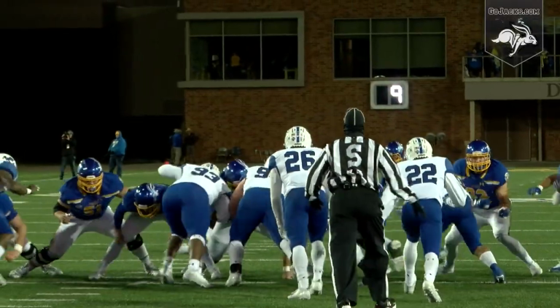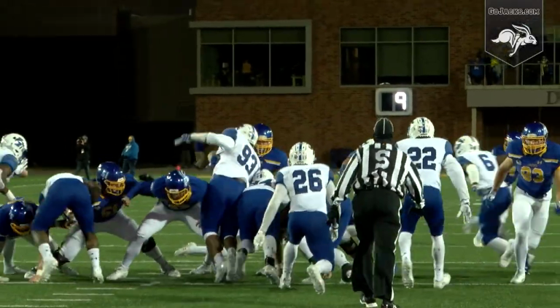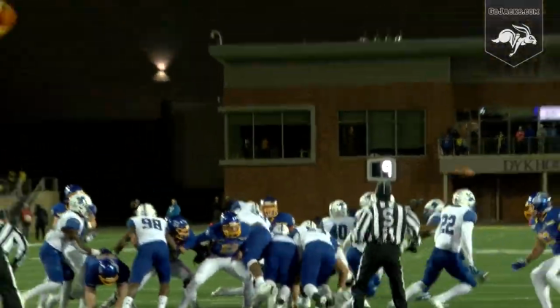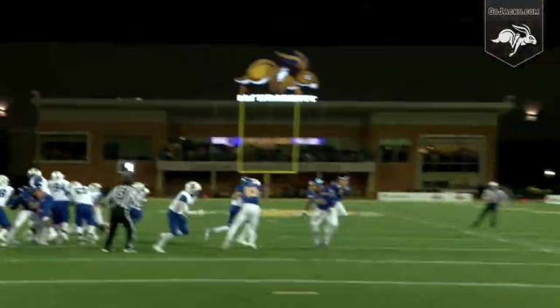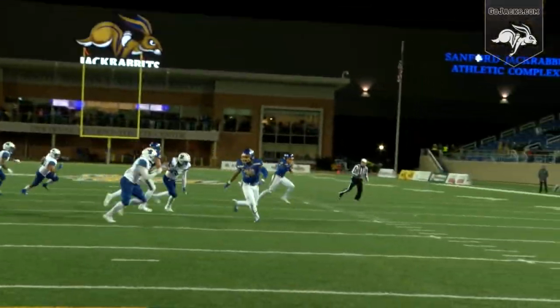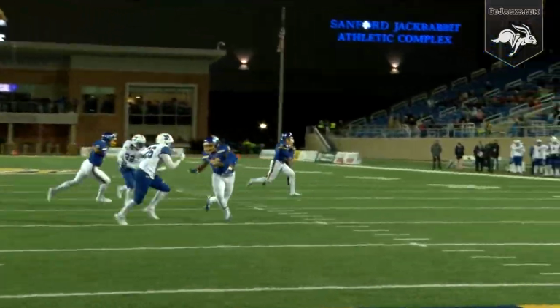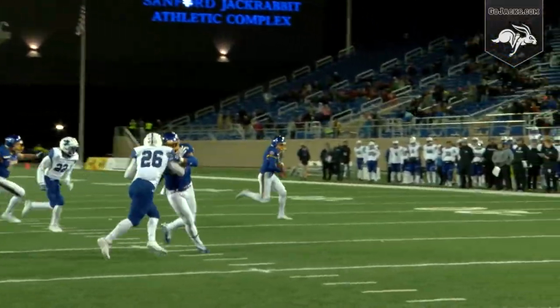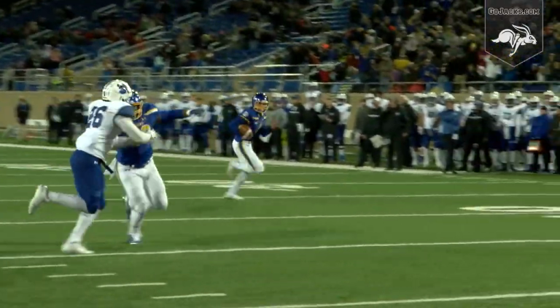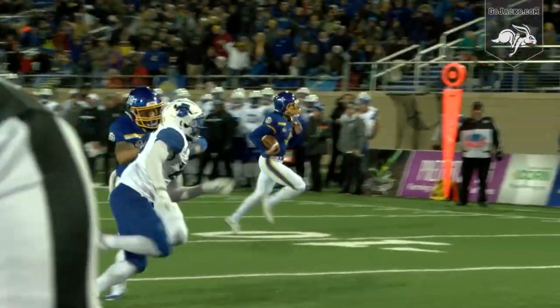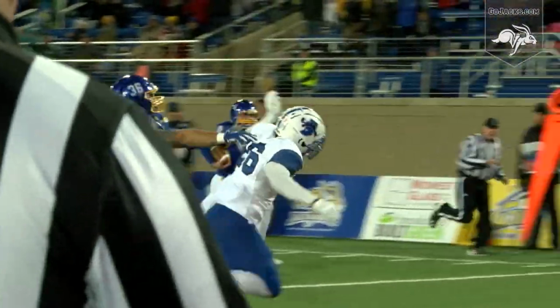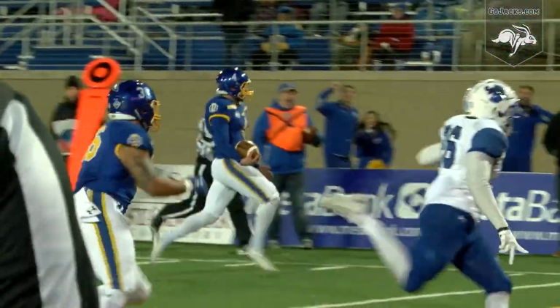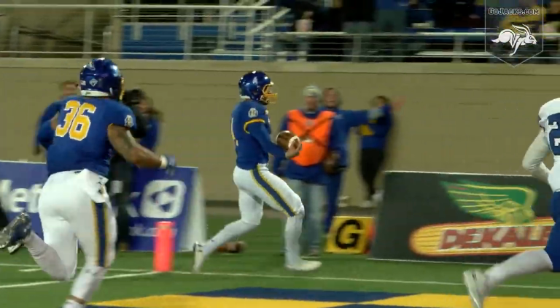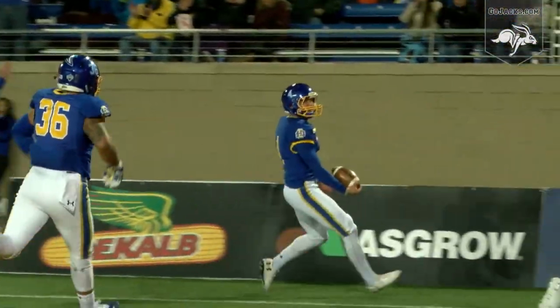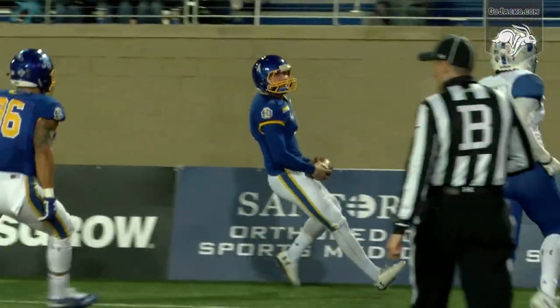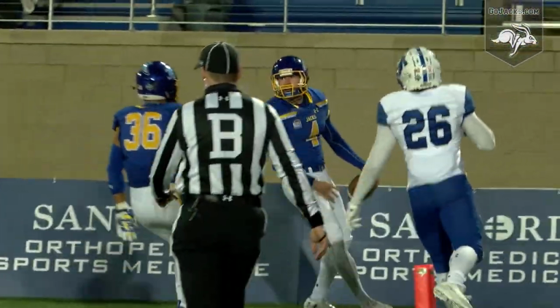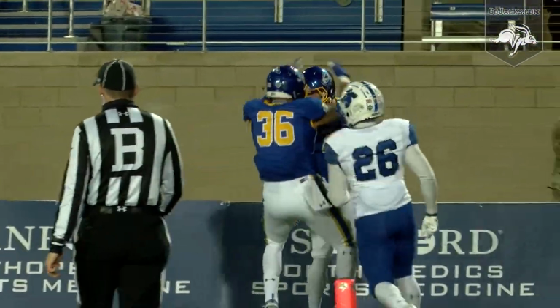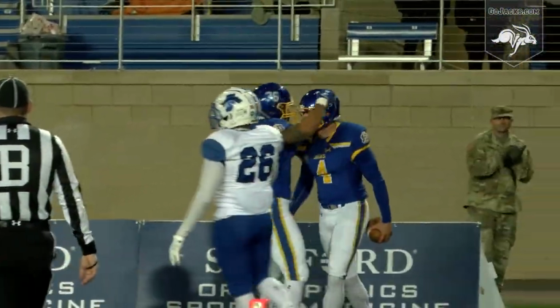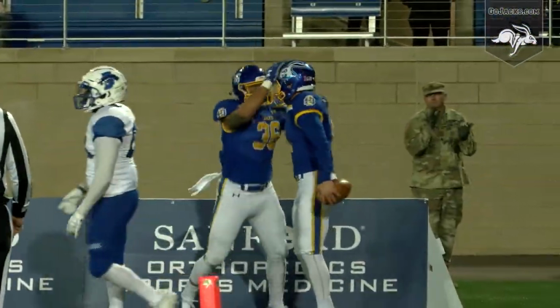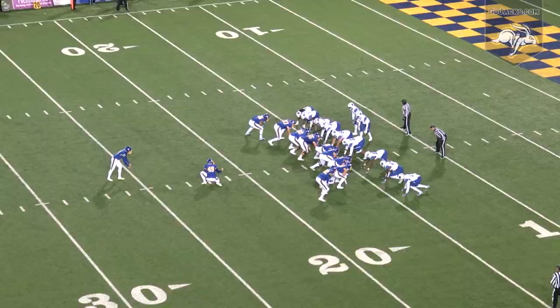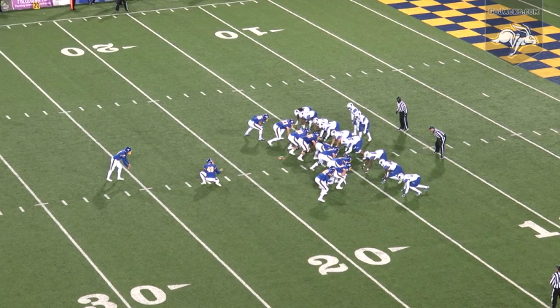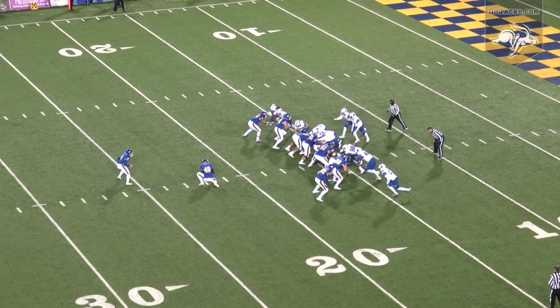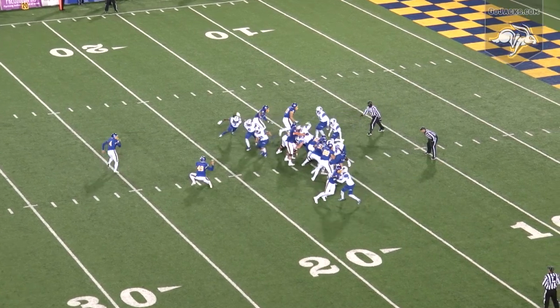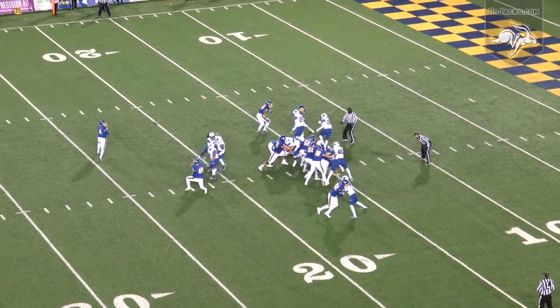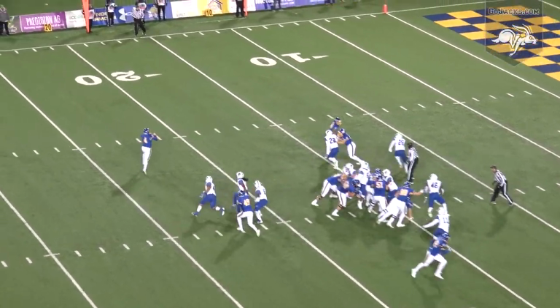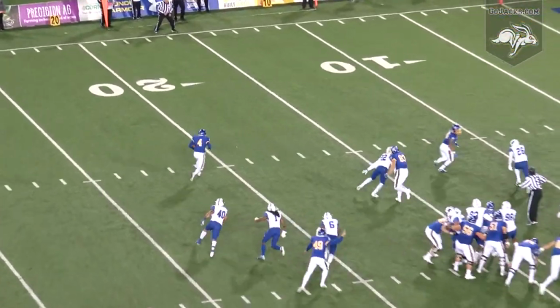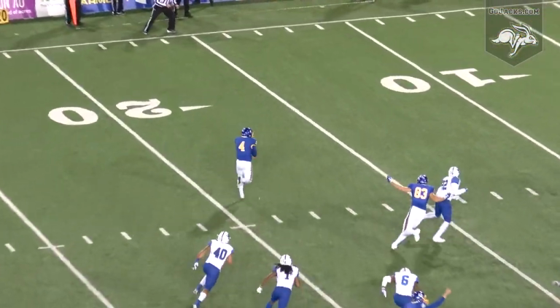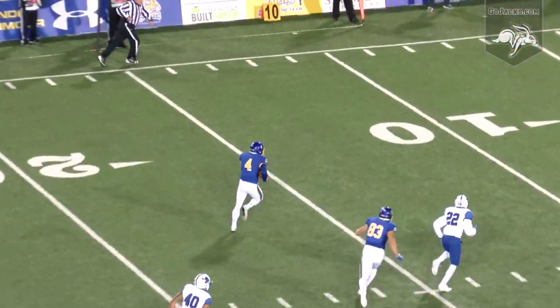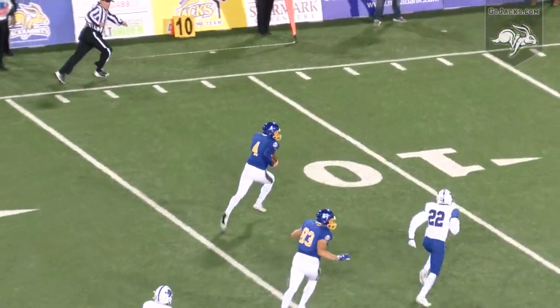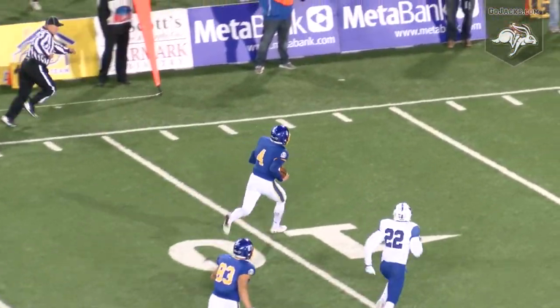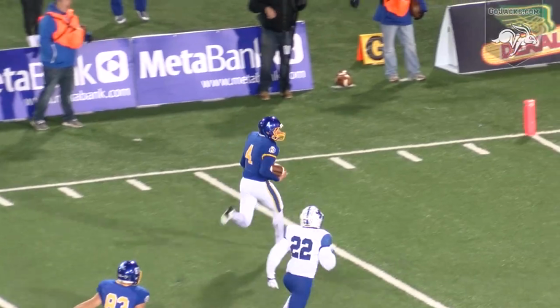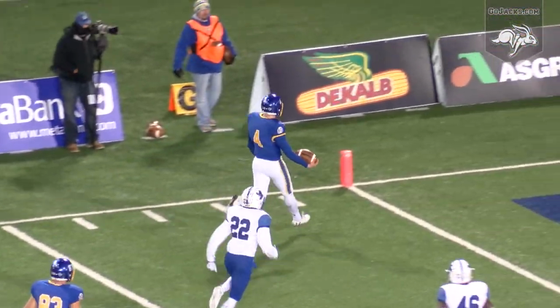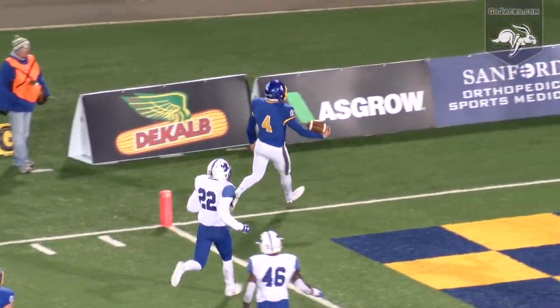The Brady Sorensen snap is good — it's a fake! Hale throws it to Minuteri, there's nobody in front of him. He's done it again — touchdown Jackrabbits! The fake field goal: Hale threw an overhand to Minuteri, who runs off the left side for a touchdown.